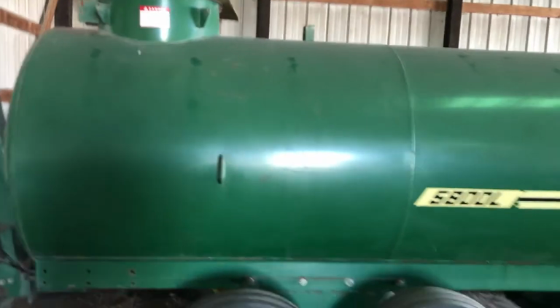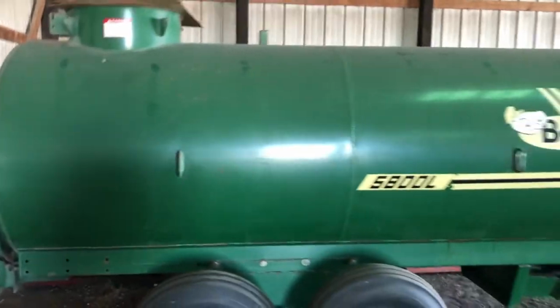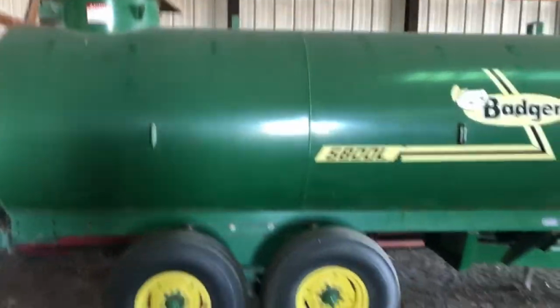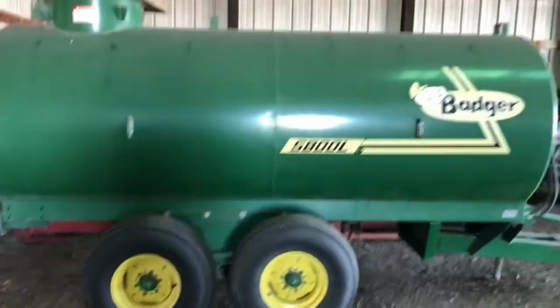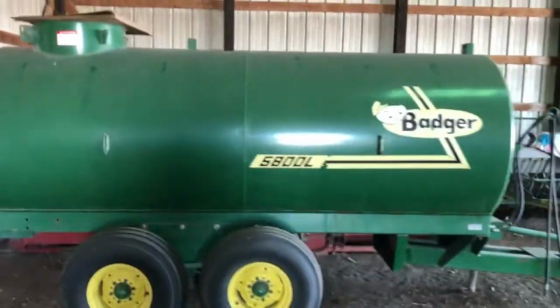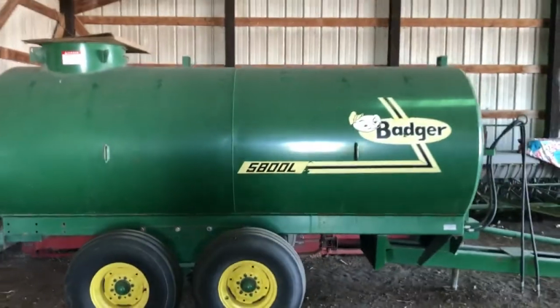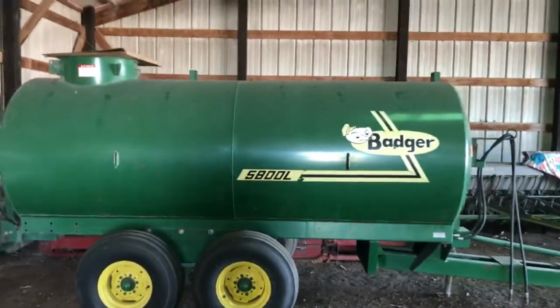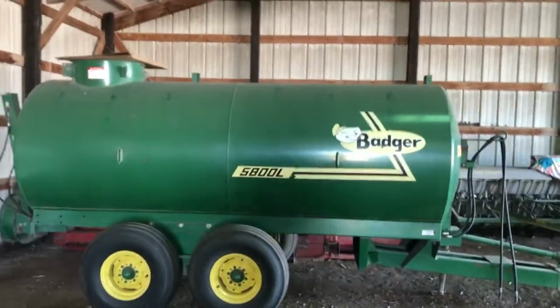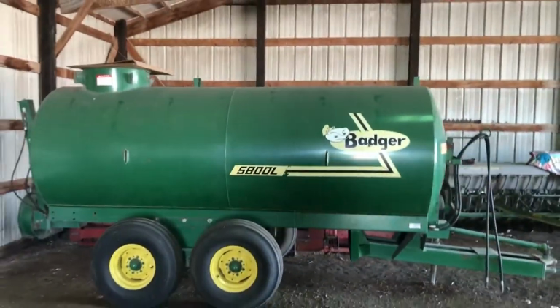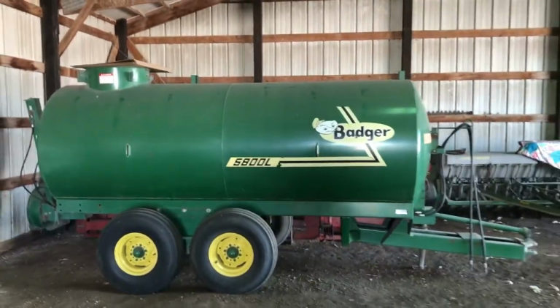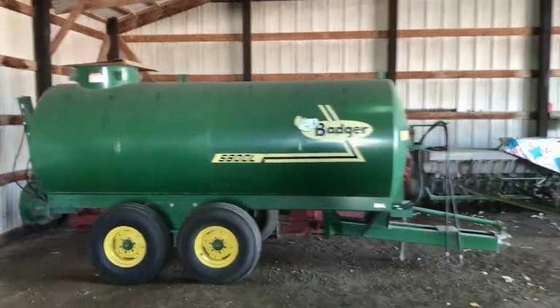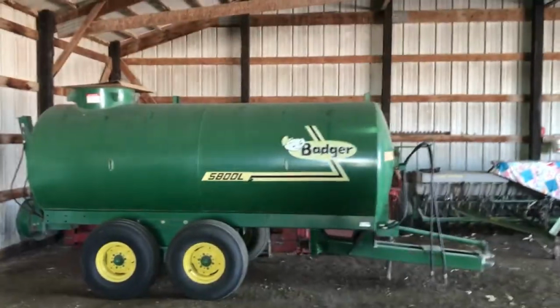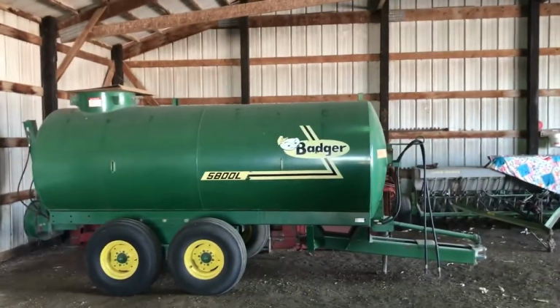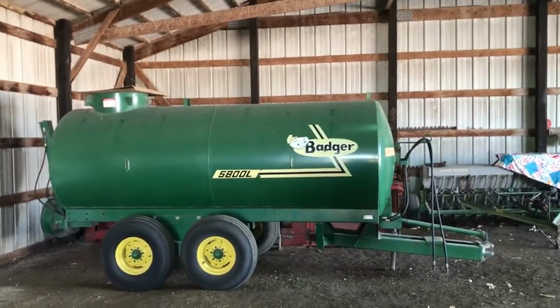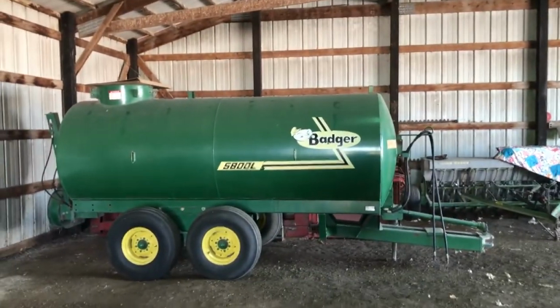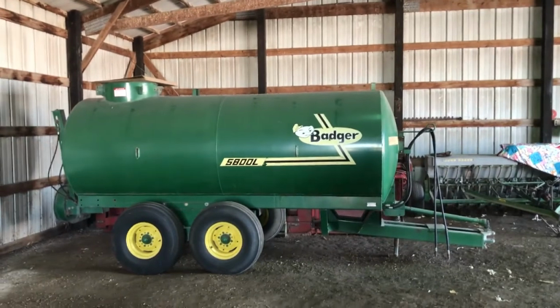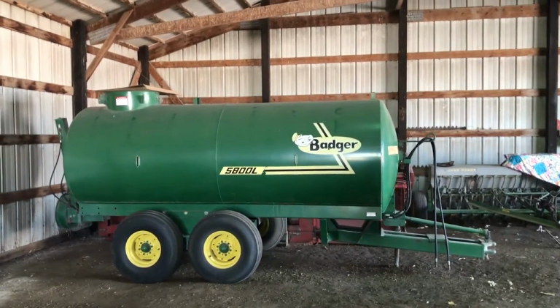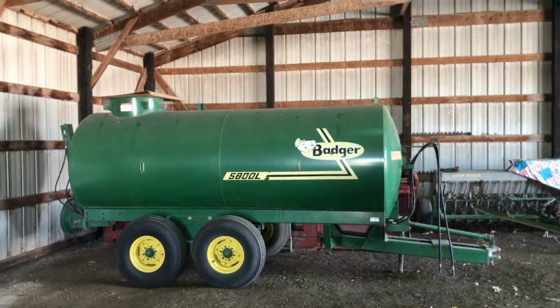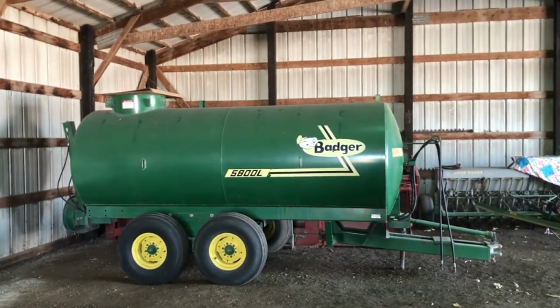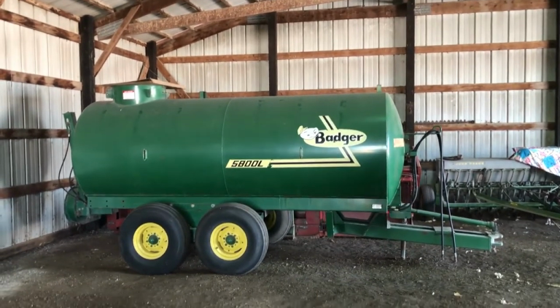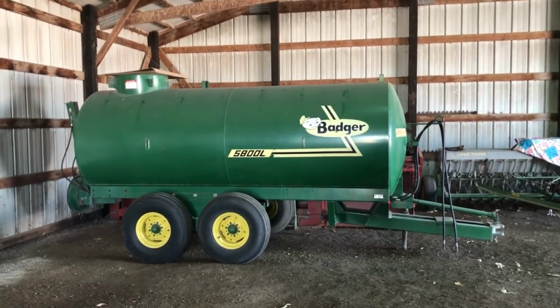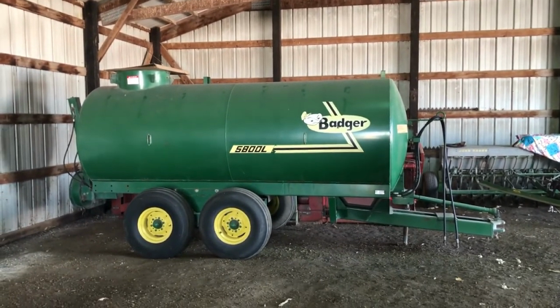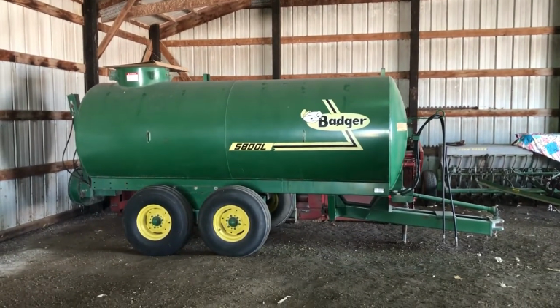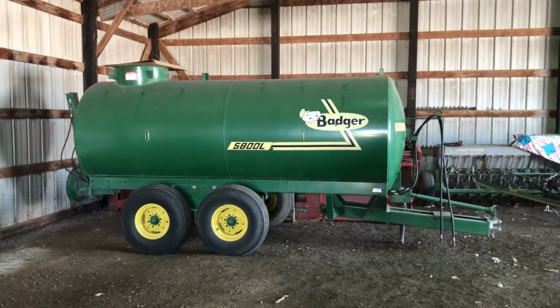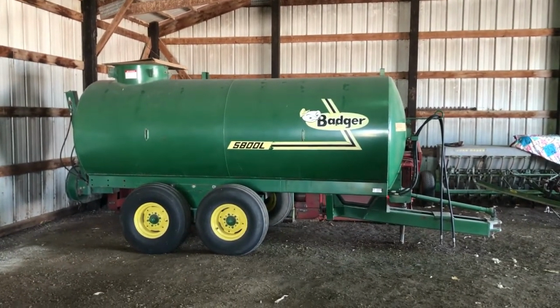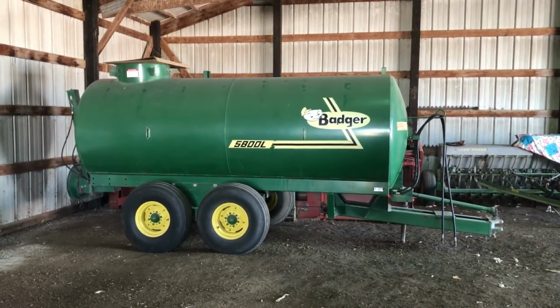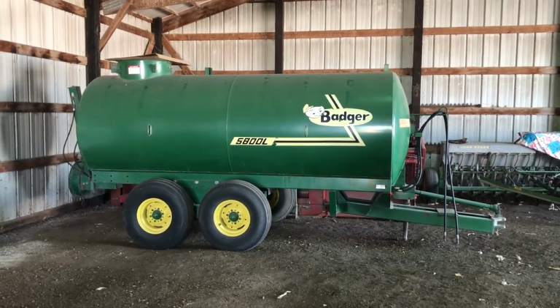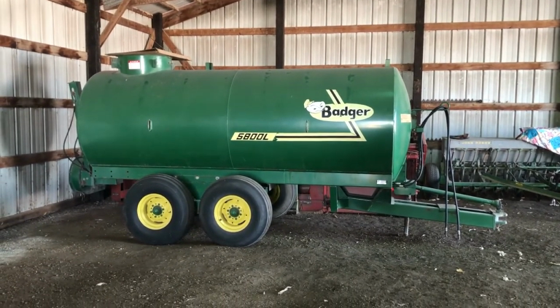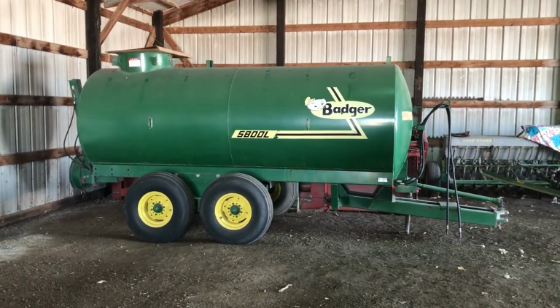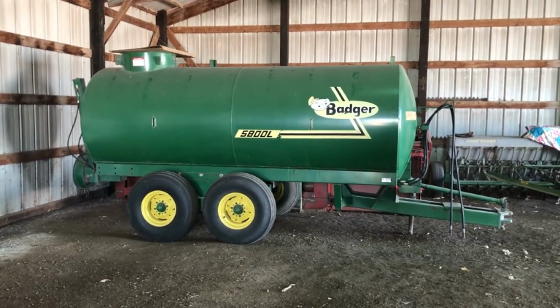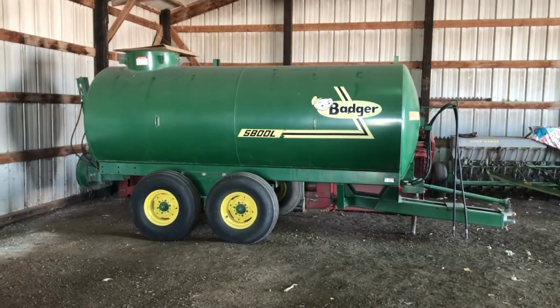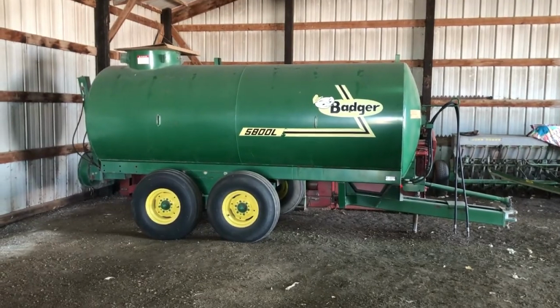That's the video on the Badger 5800L liquid spreader. Good luck, guys, with auction time and Old 20 Auctions.